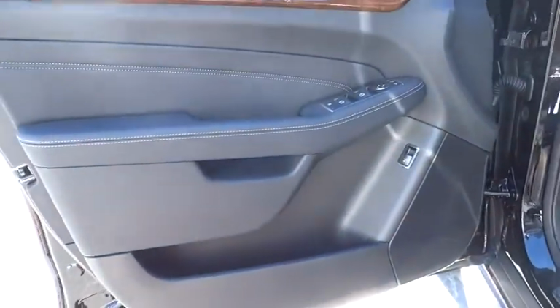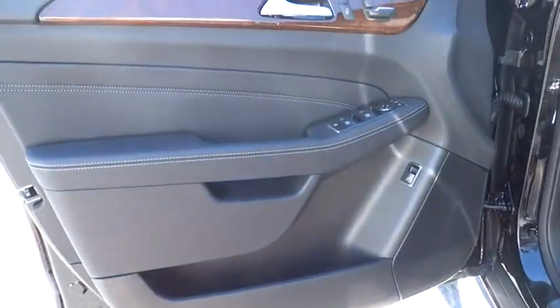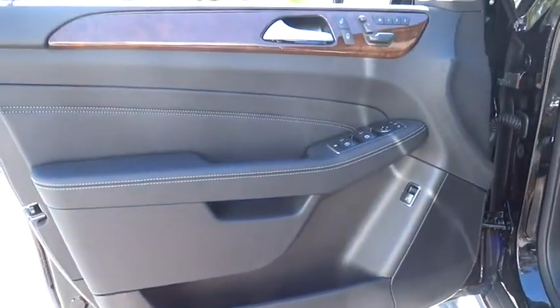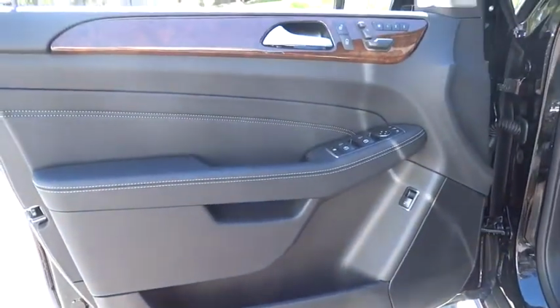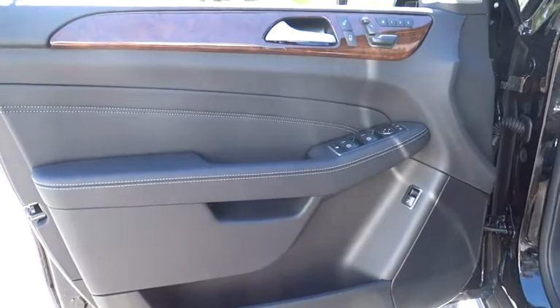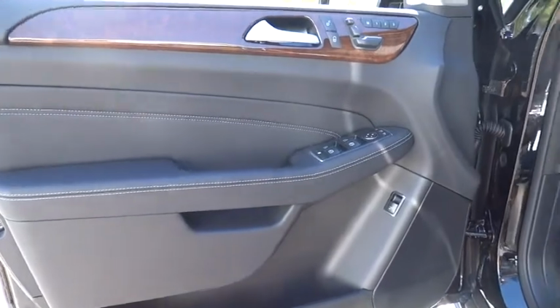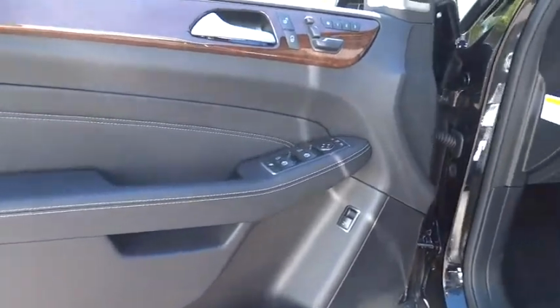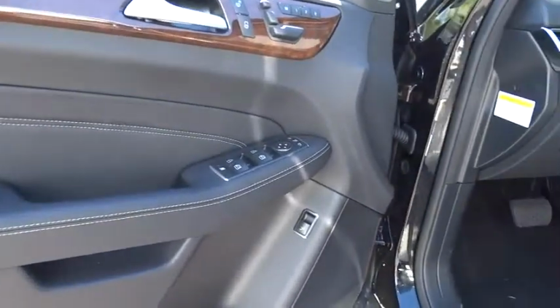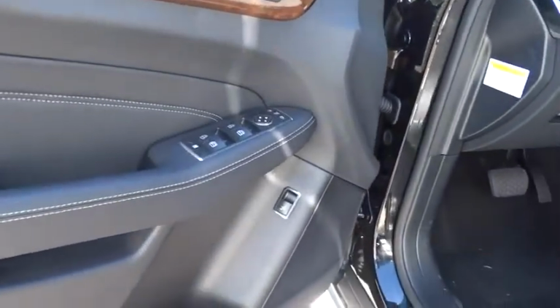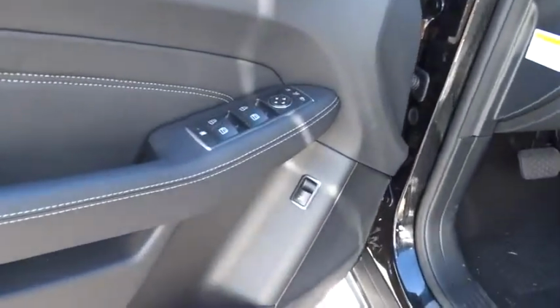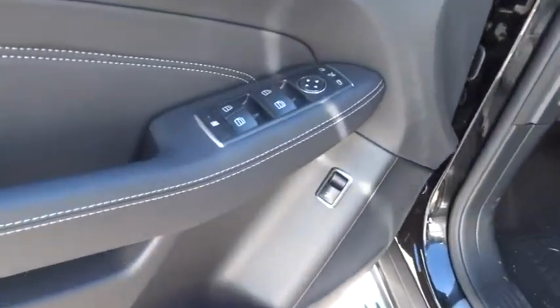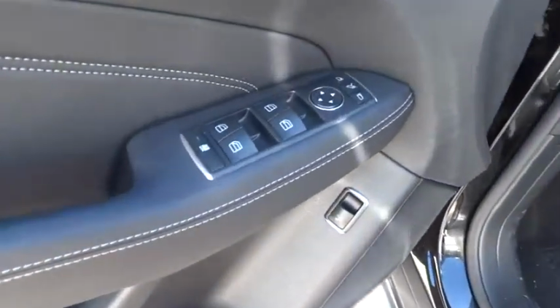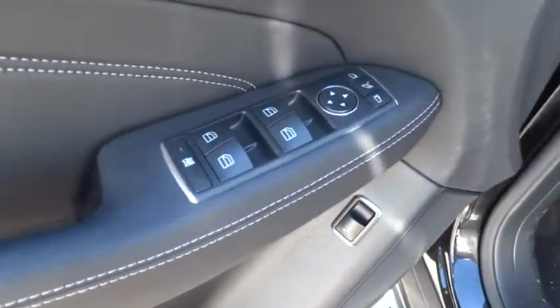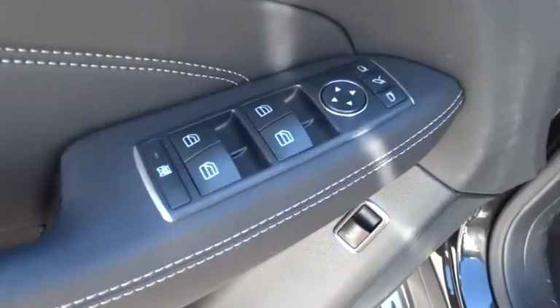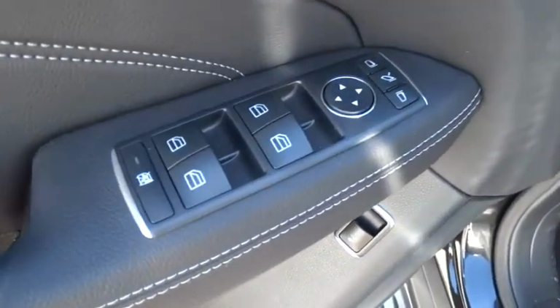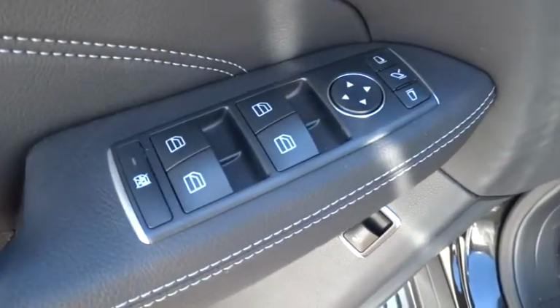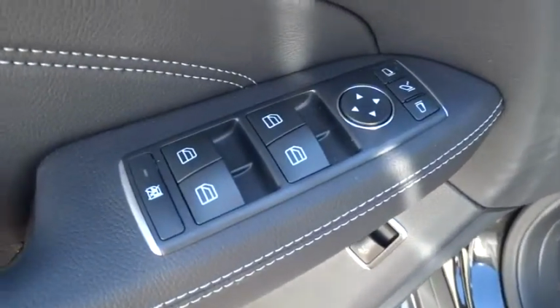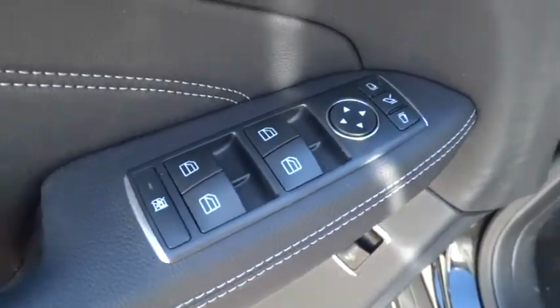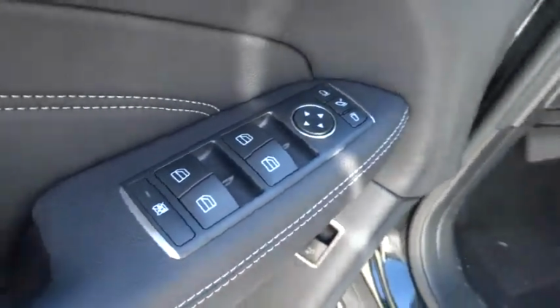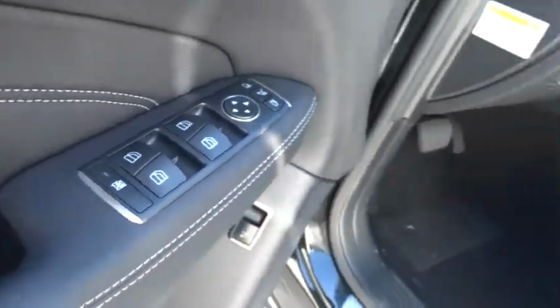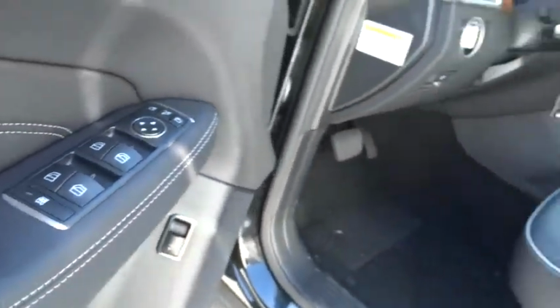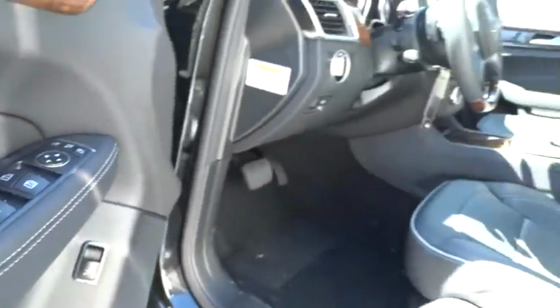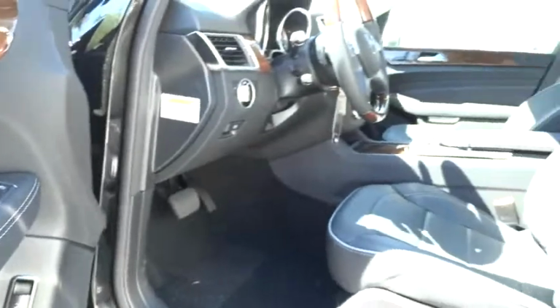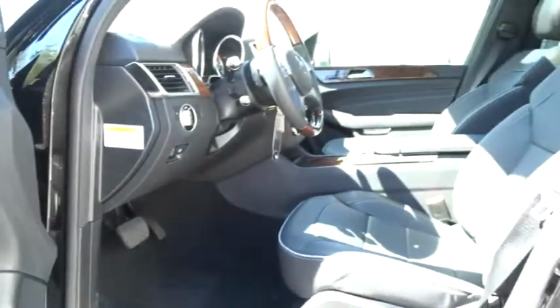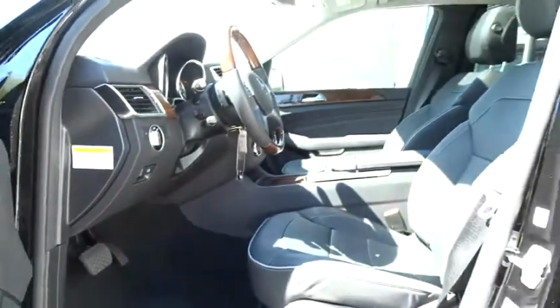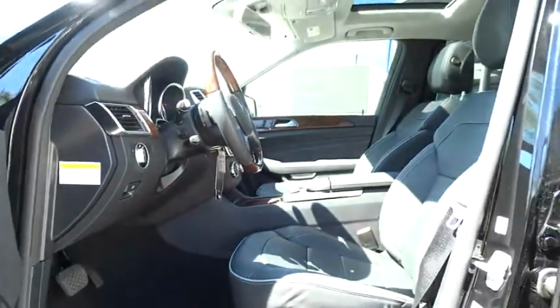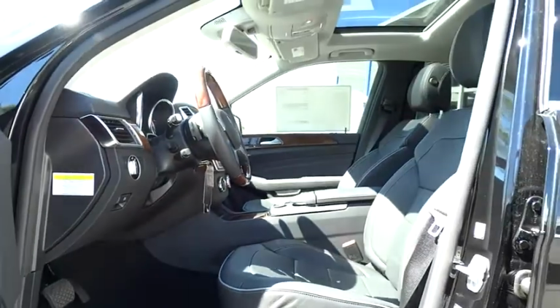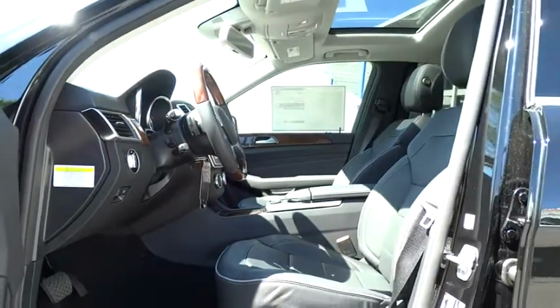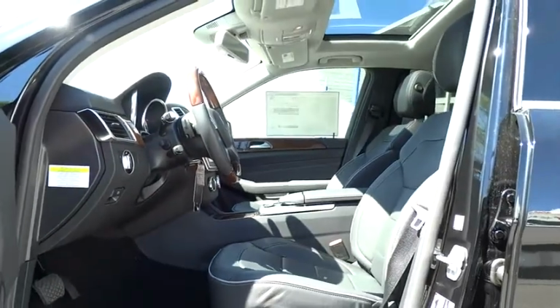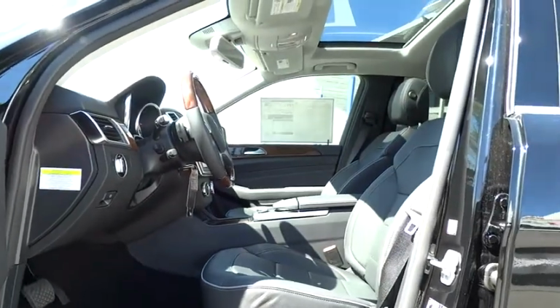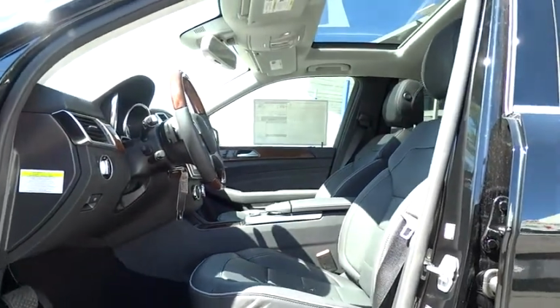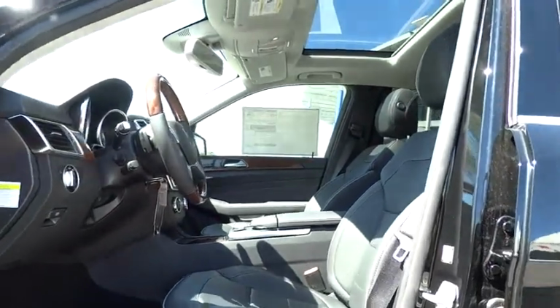AM FM stereo radio. Rear defrost. Universal garage door opener. Bucket seats. This vehicle qualifies for the Carfax buy-back guarantee.